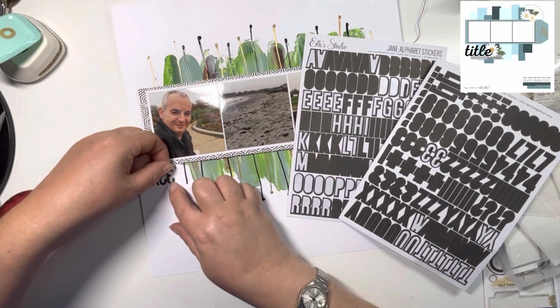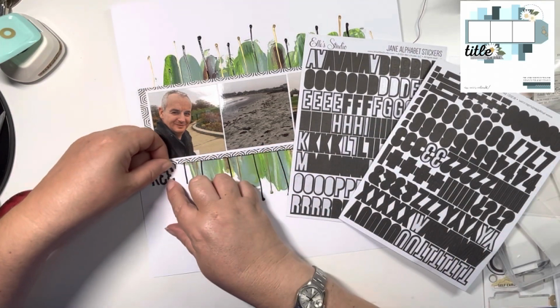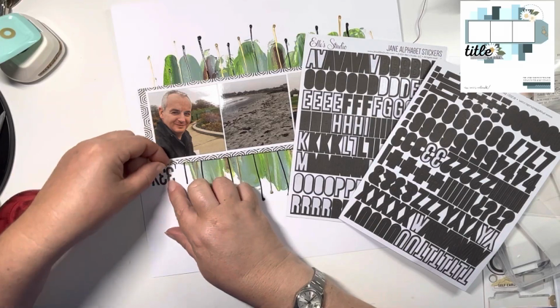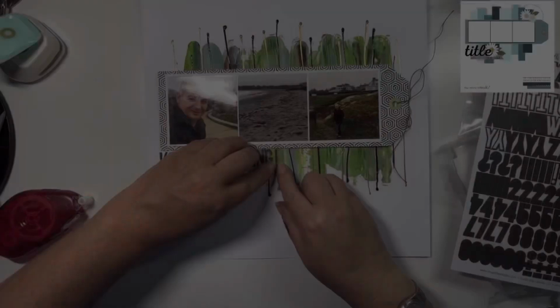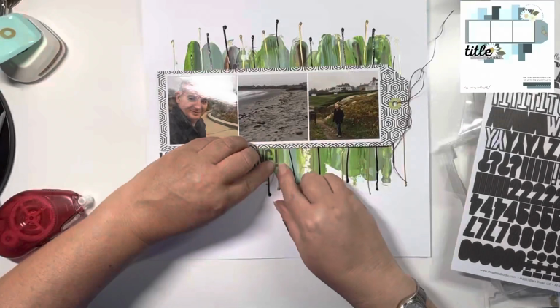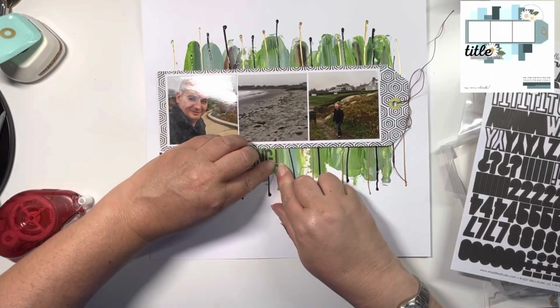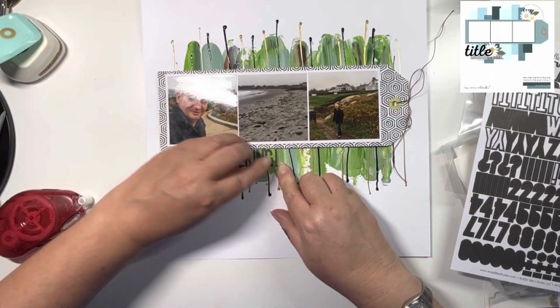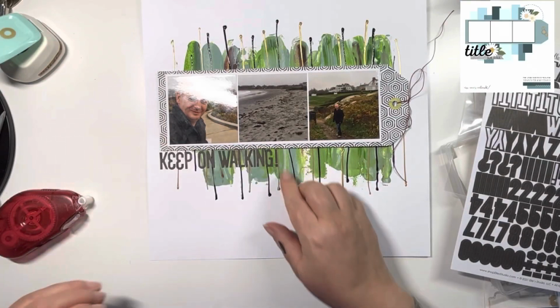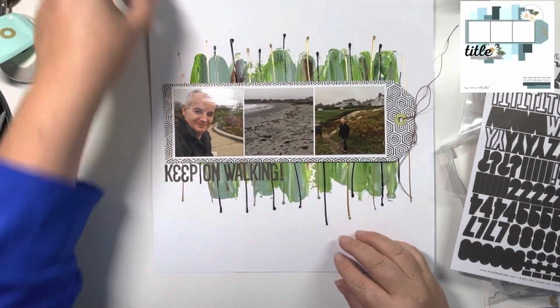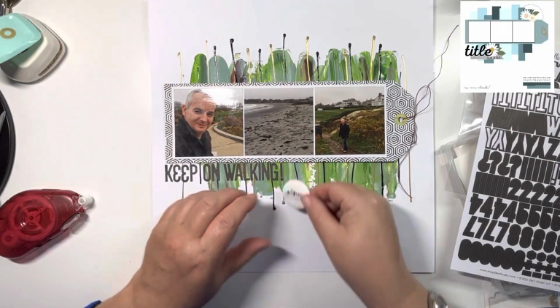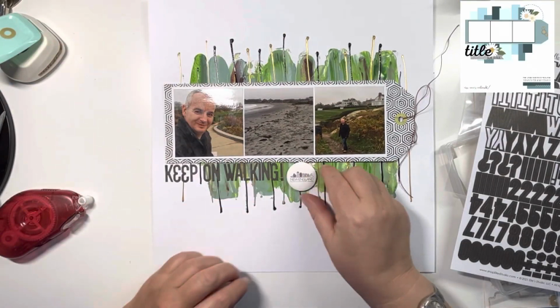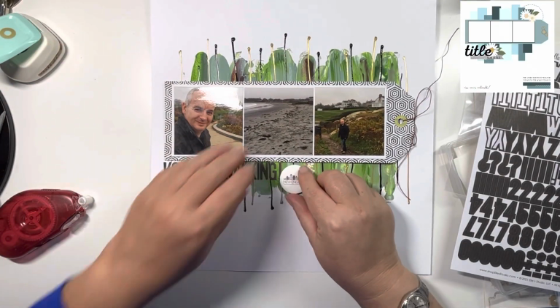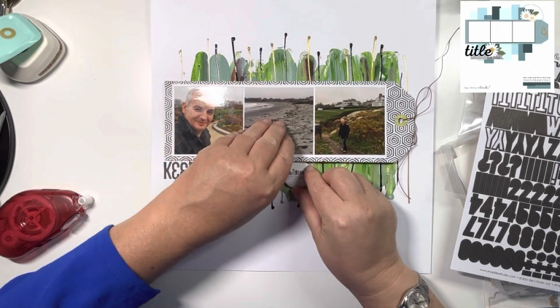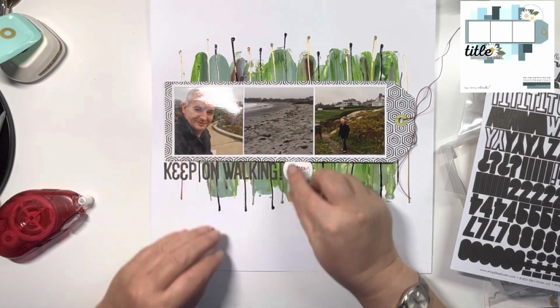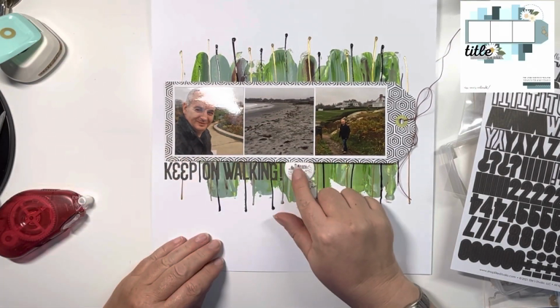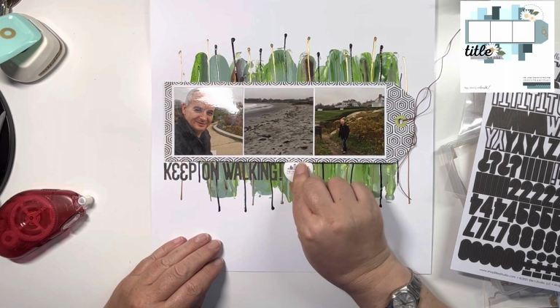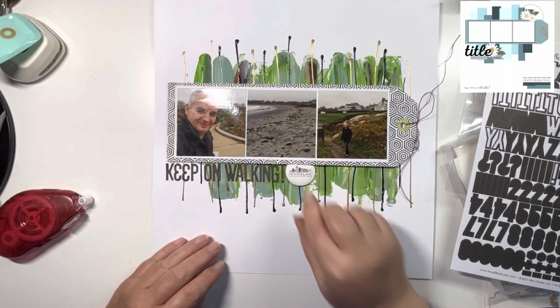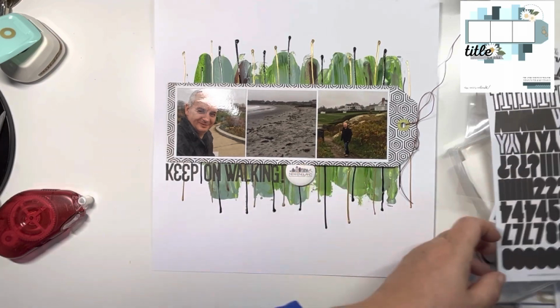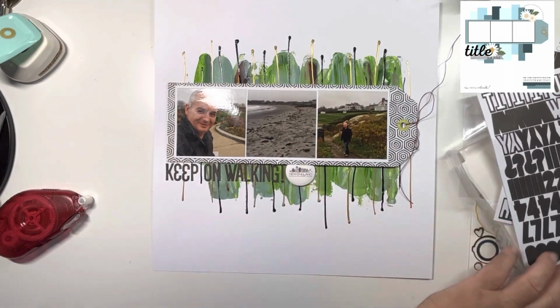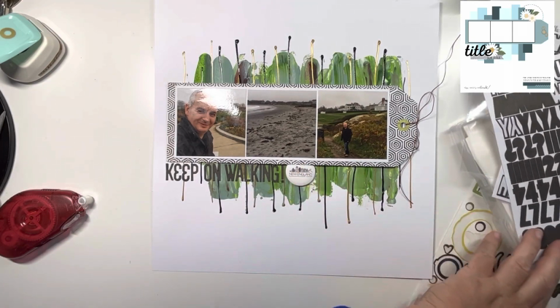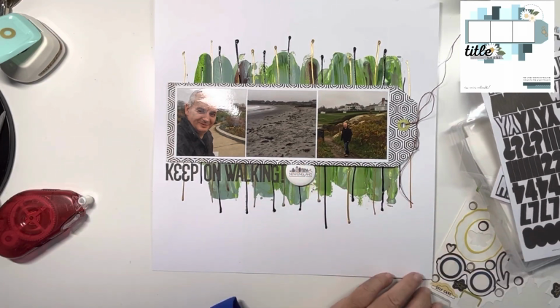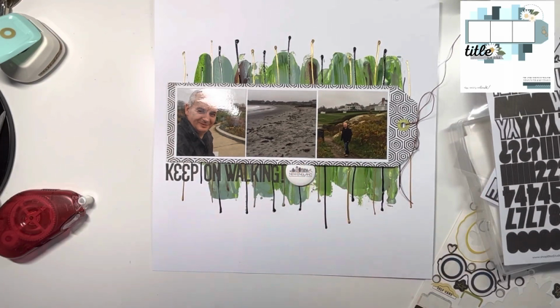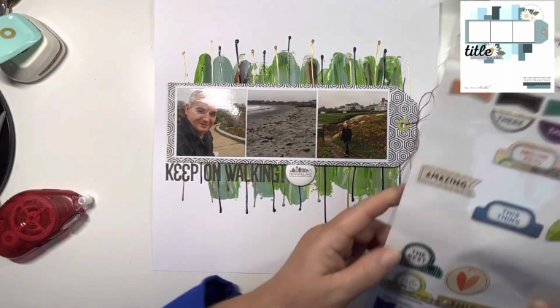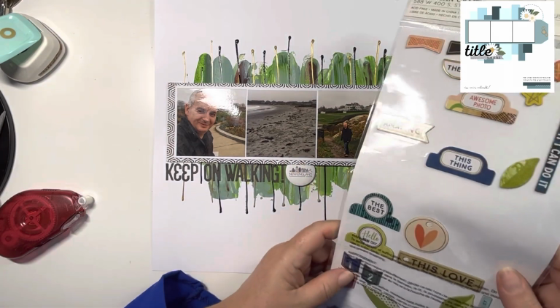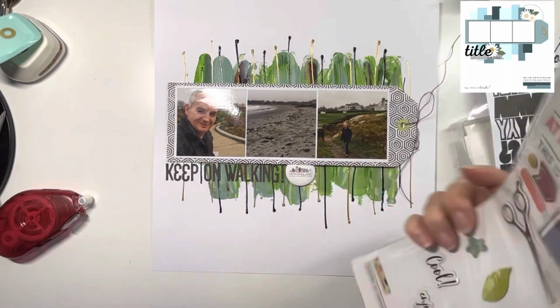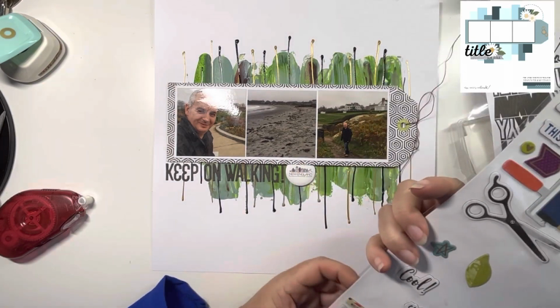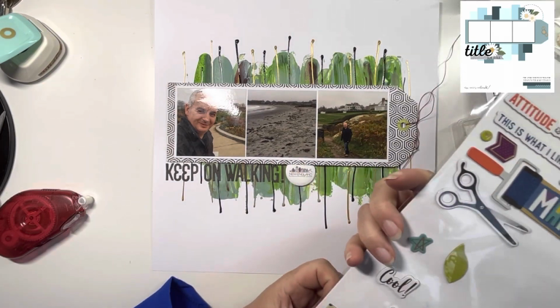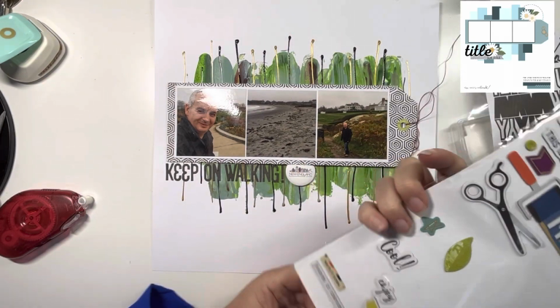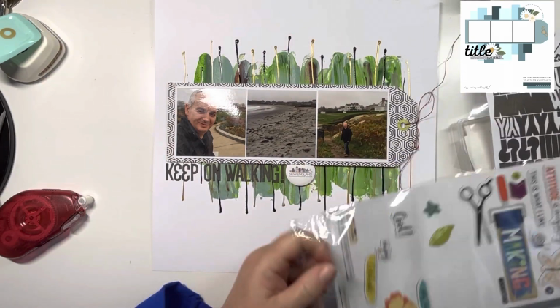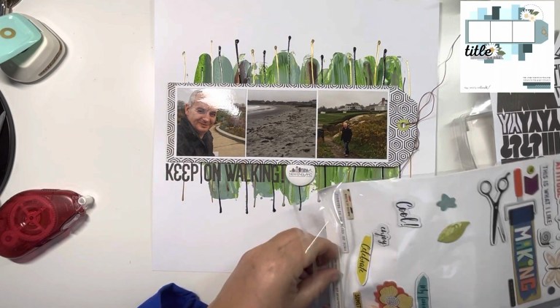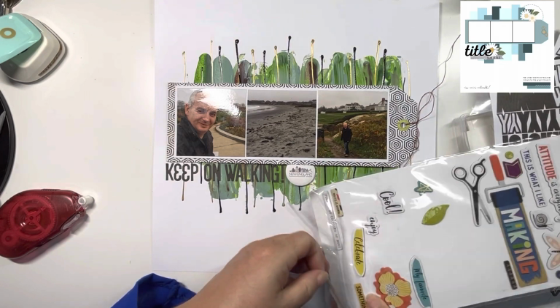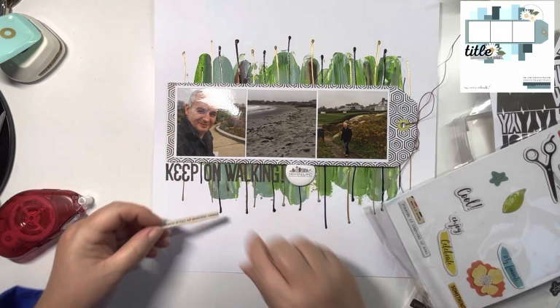I'll fade out — there we go, 'Keep On Walking' with an exclamation mark. This is one of our new canvas flare badges of the US destinations, and this one says New England — it's a cityscape of New England, and I just thought that worked really nicely.